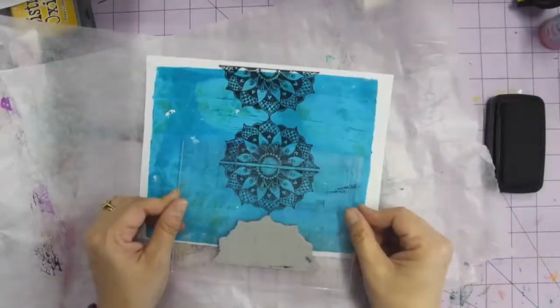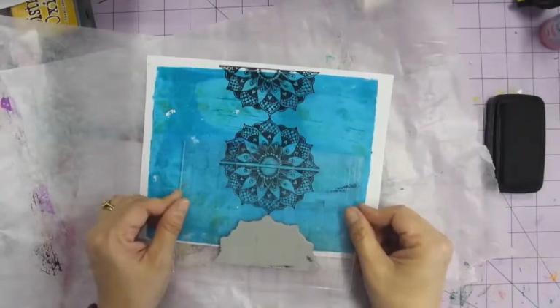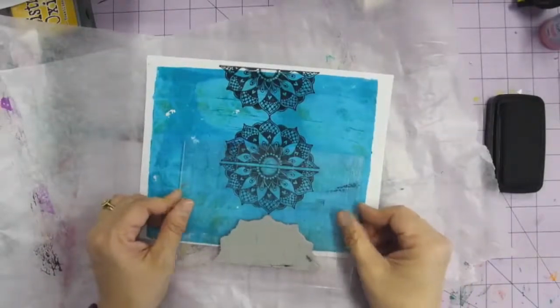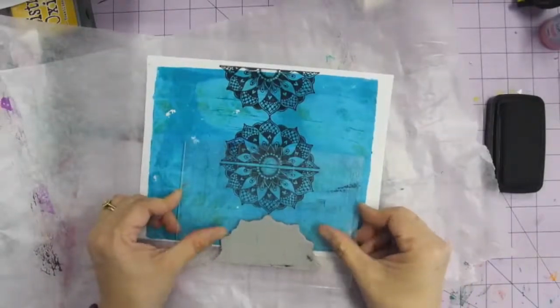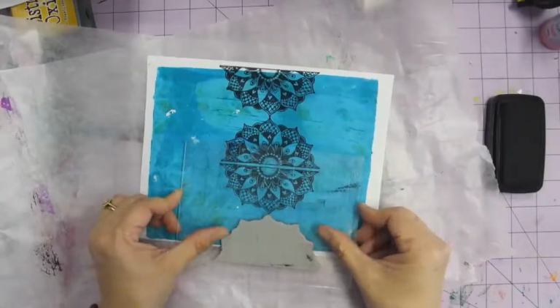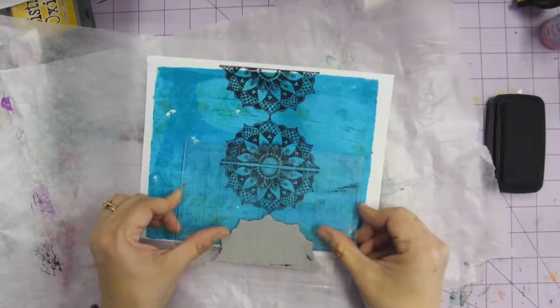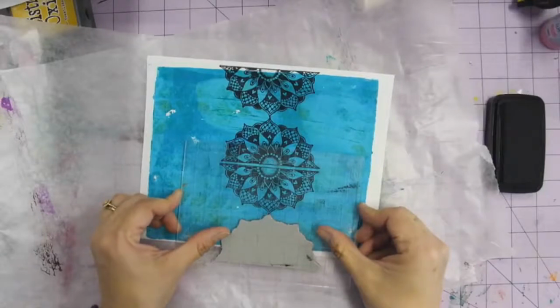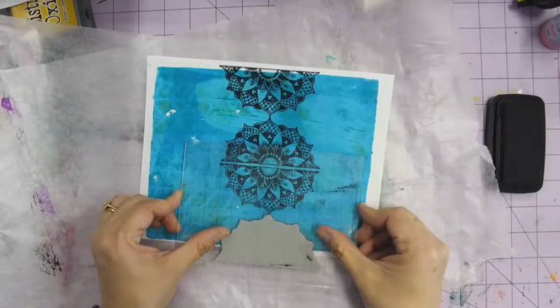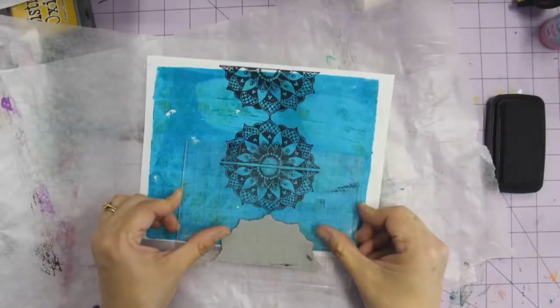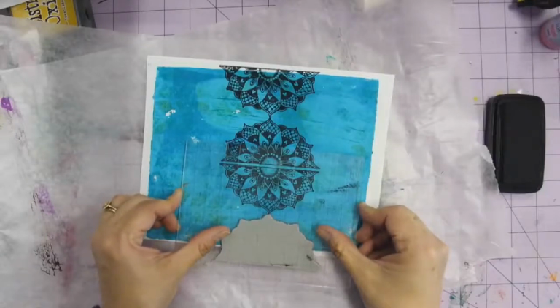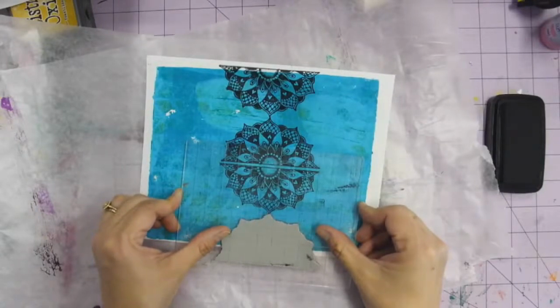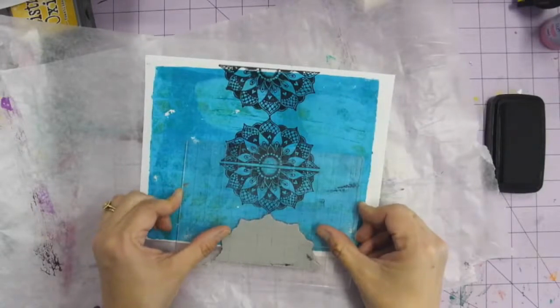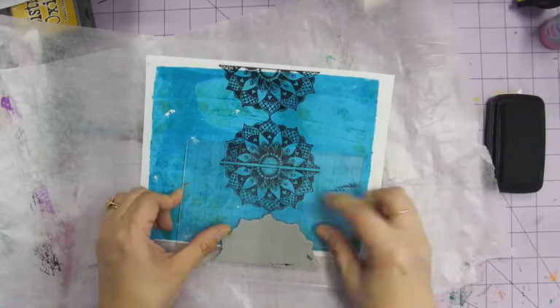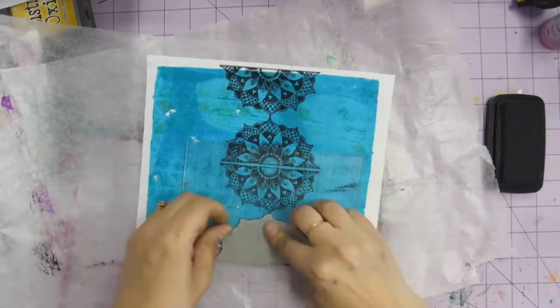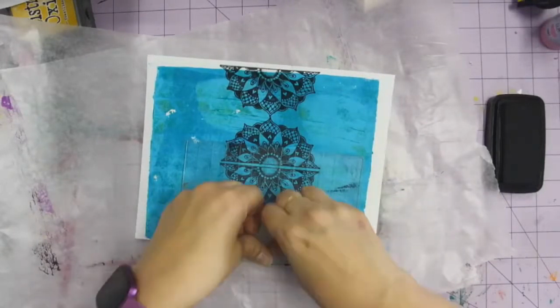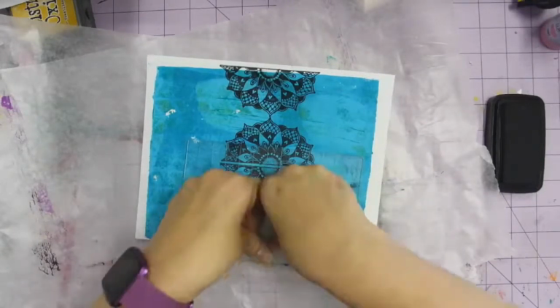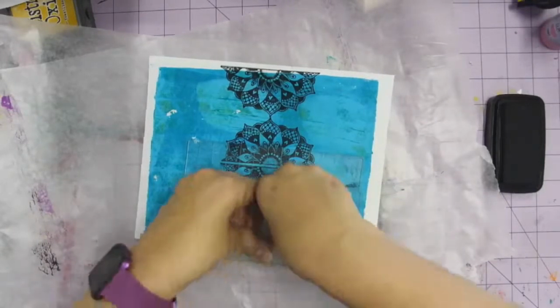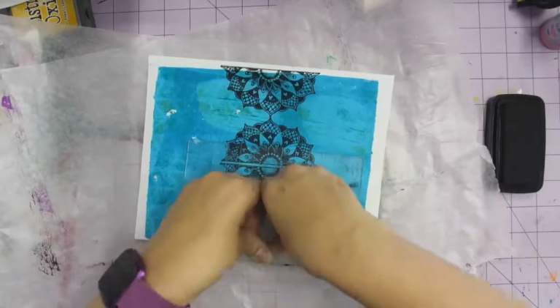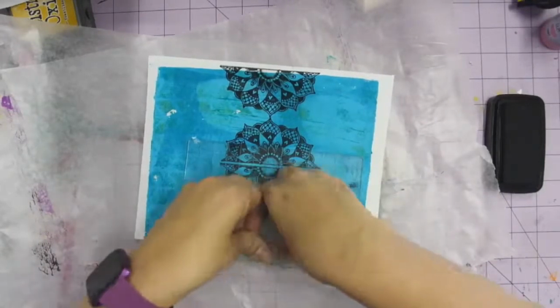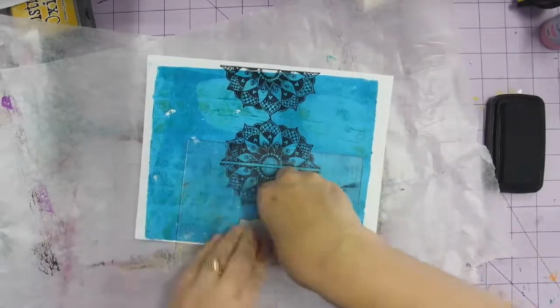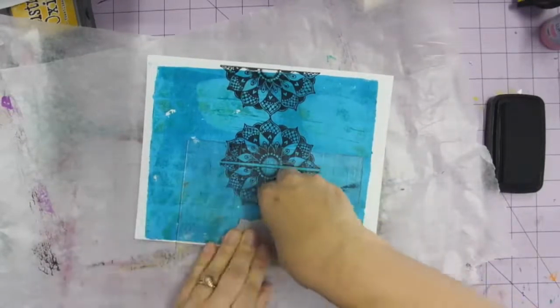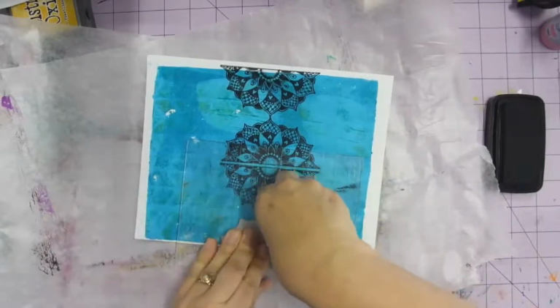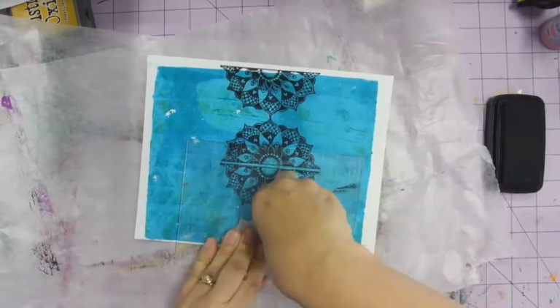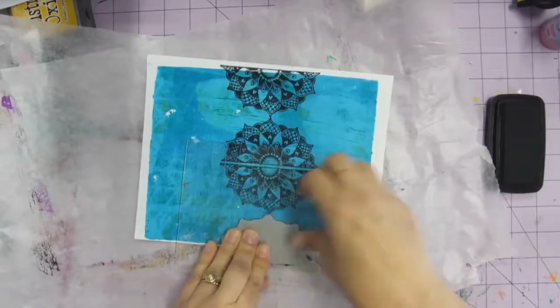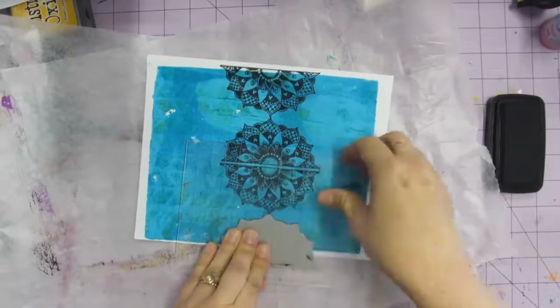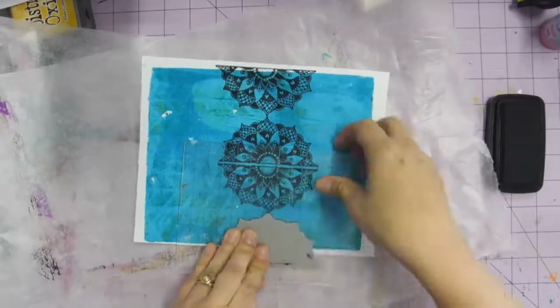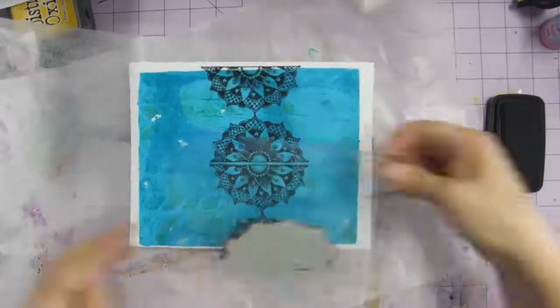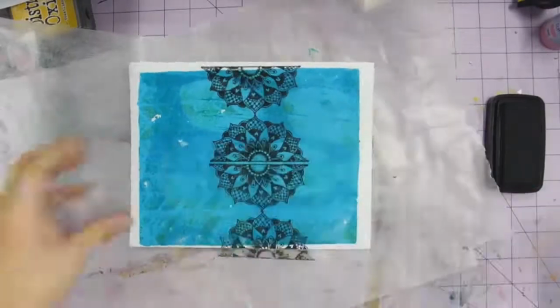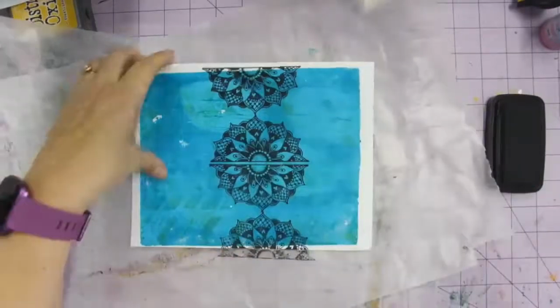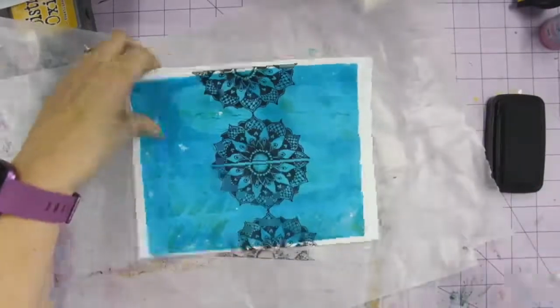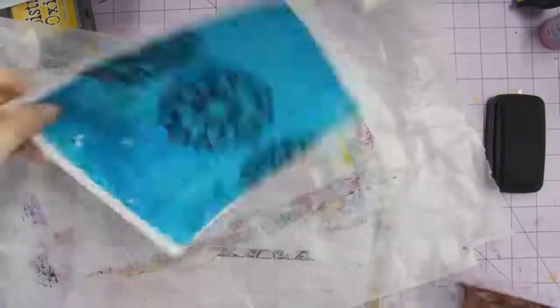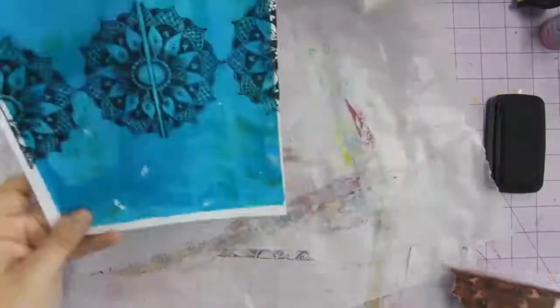Let me go ahead and change the camera so you can see what I'm doing. Remind myself how to do this, and that way you can see what I'm working on.